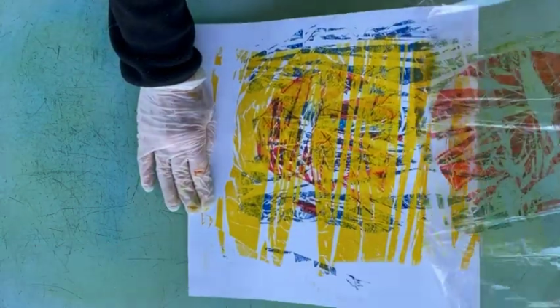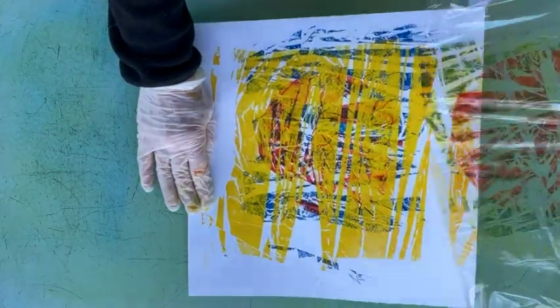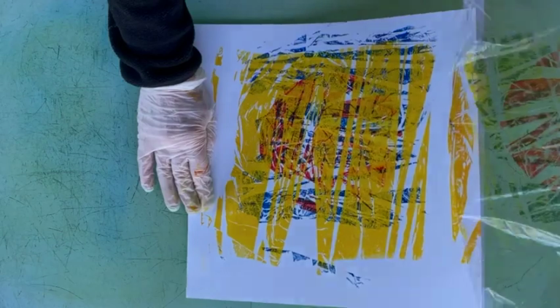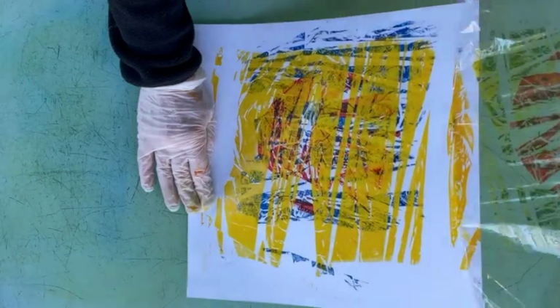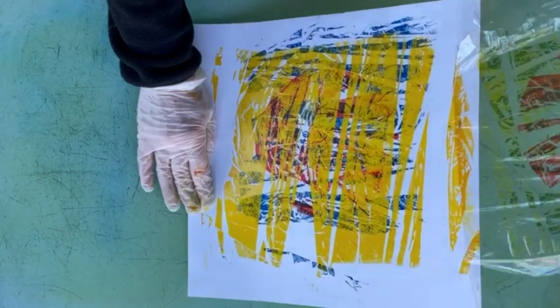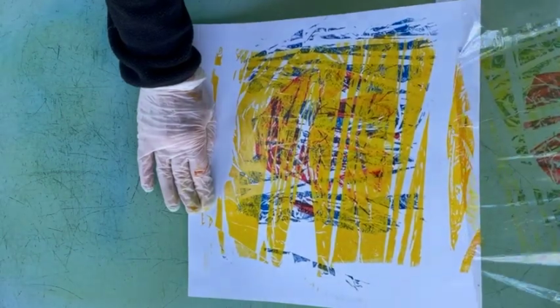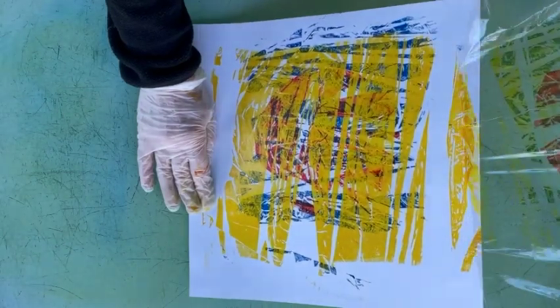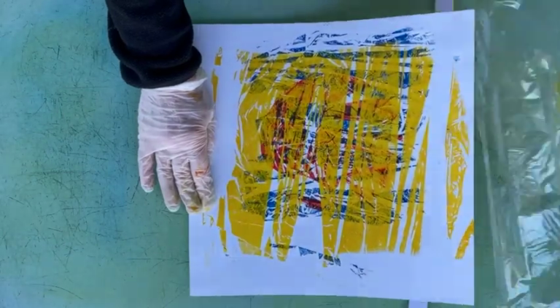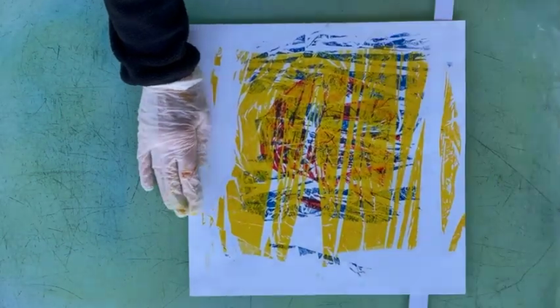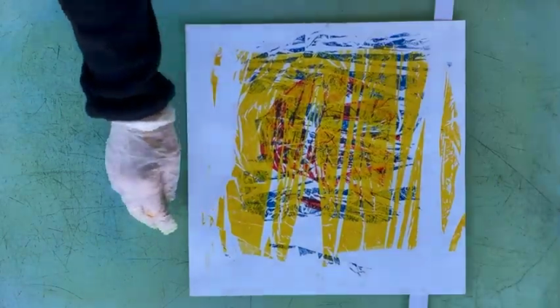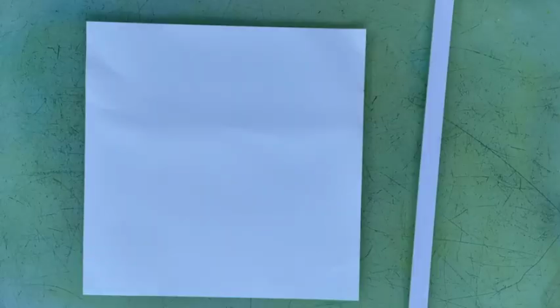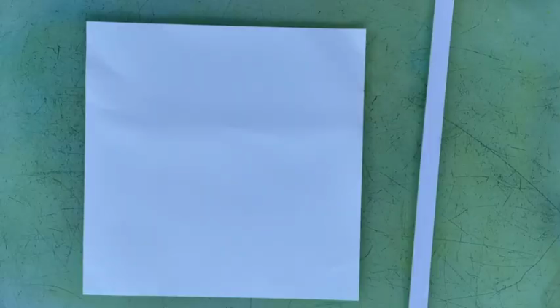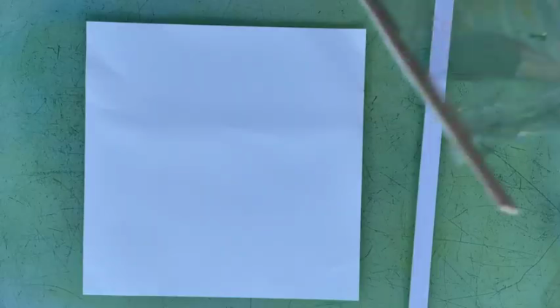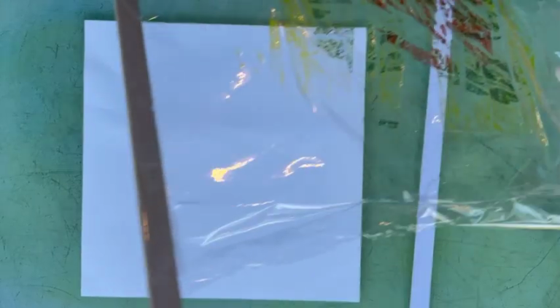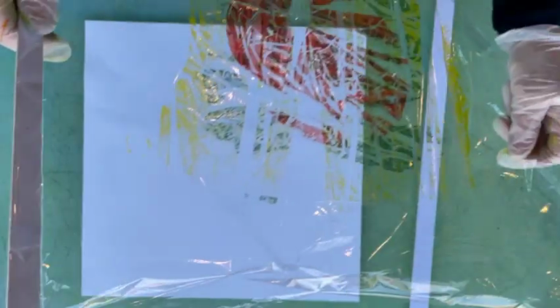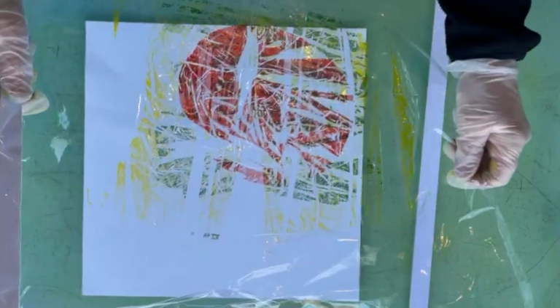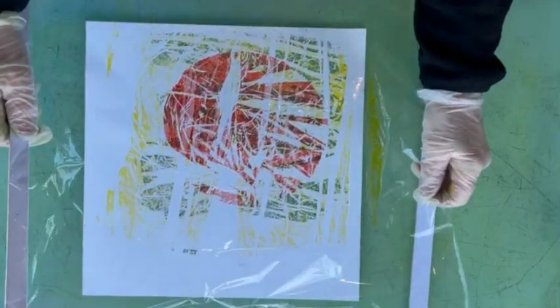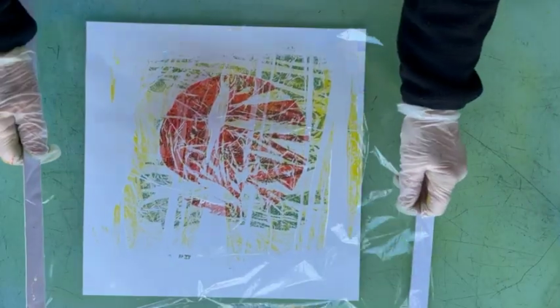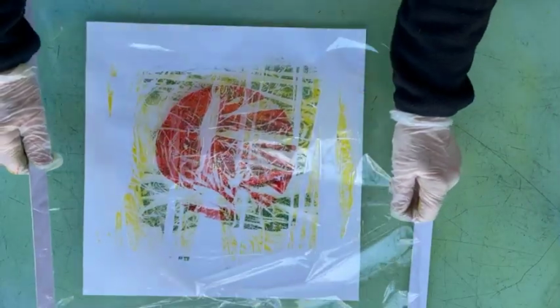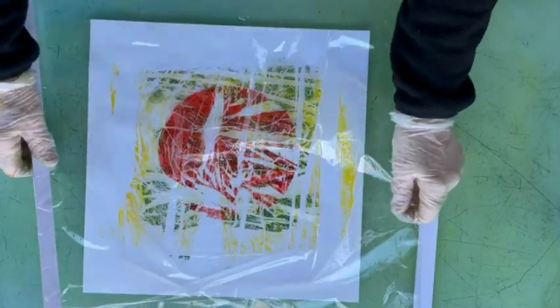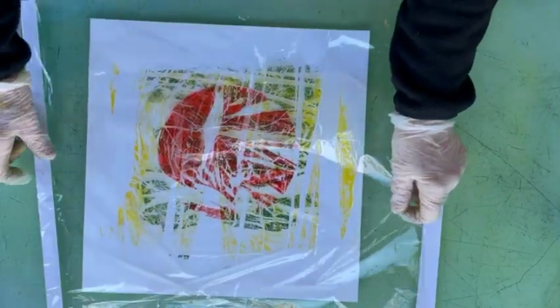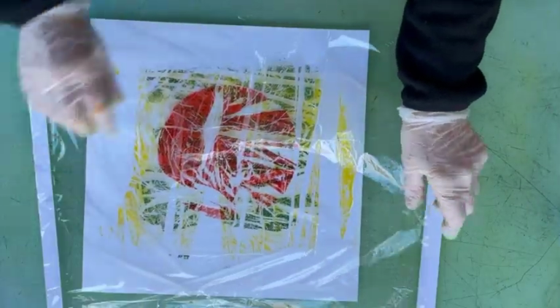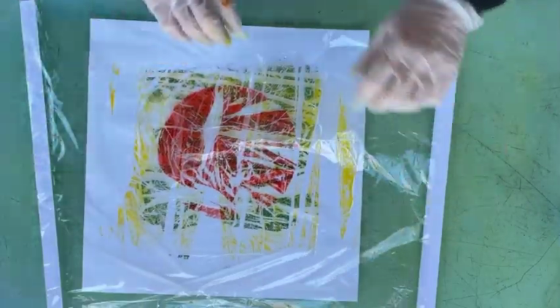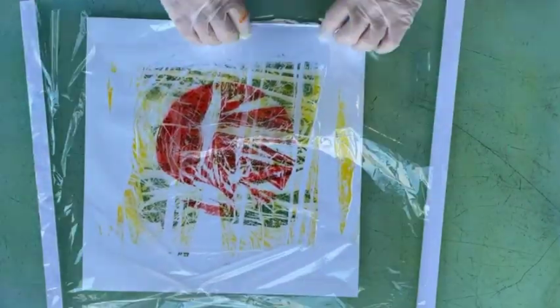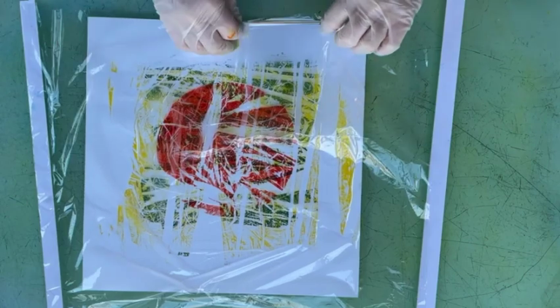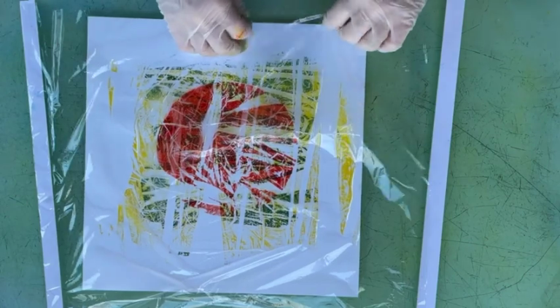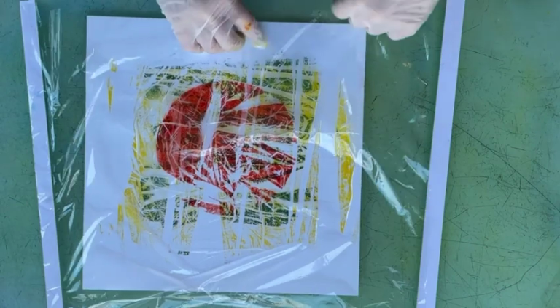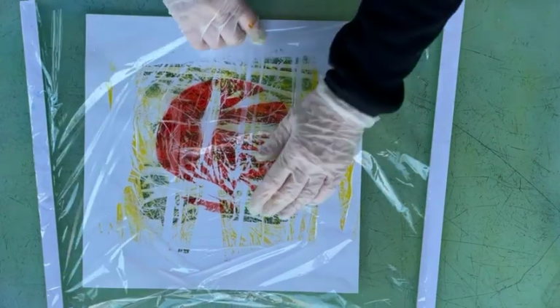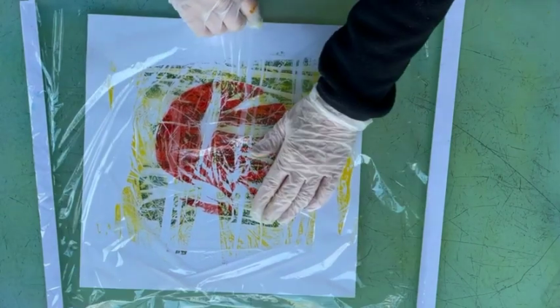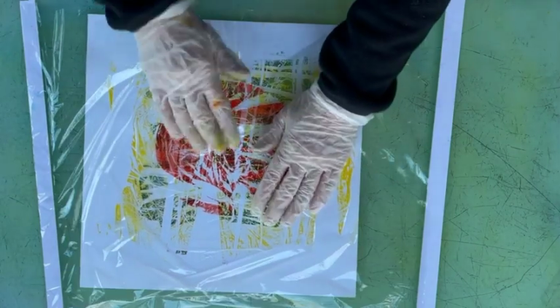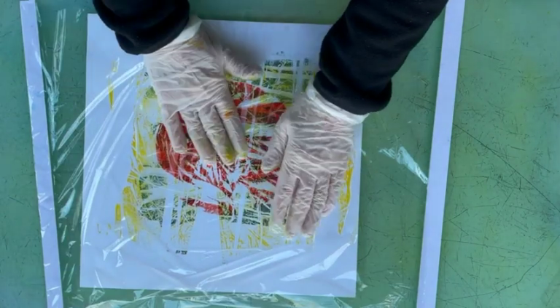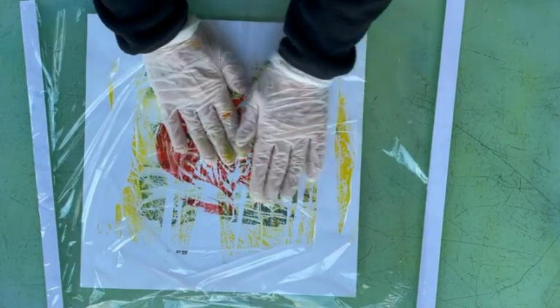It's lifted some of the ink off that original print and put it on the clingfilm. I think this is going to be much more interesting than that first print.